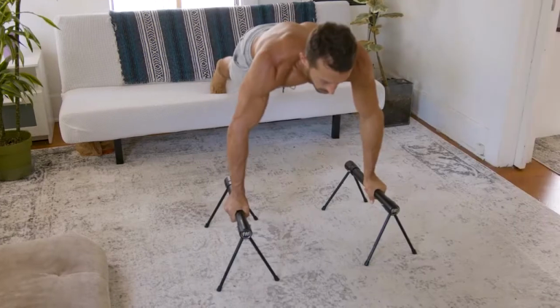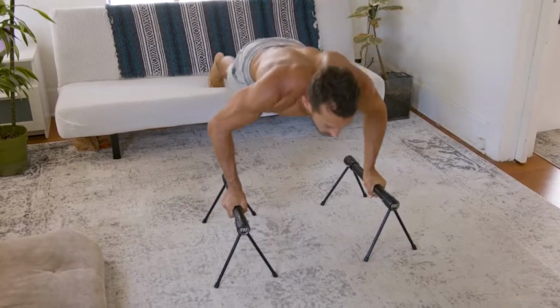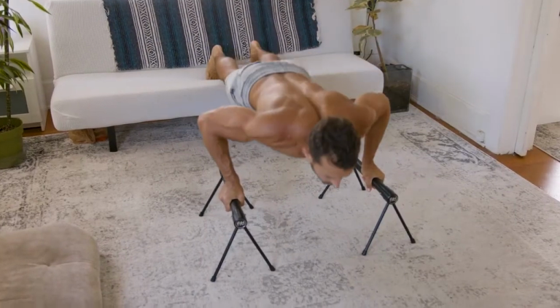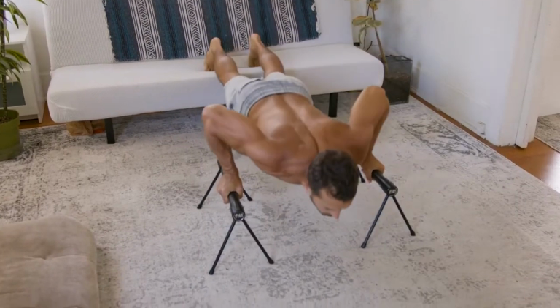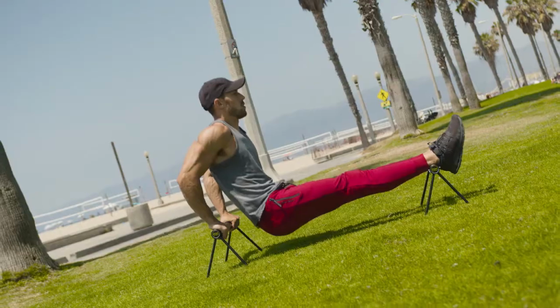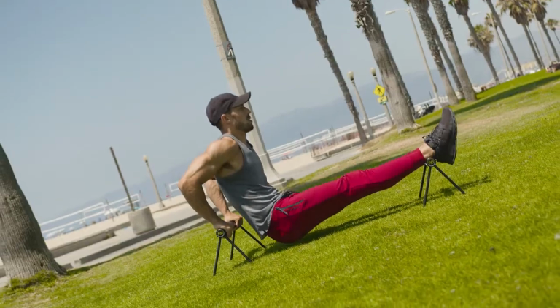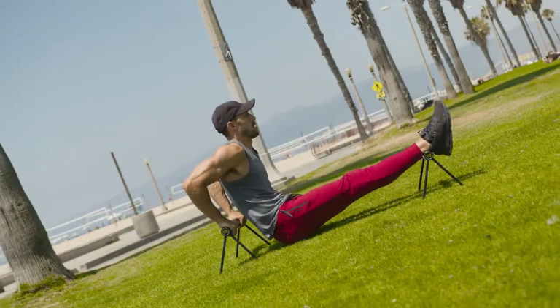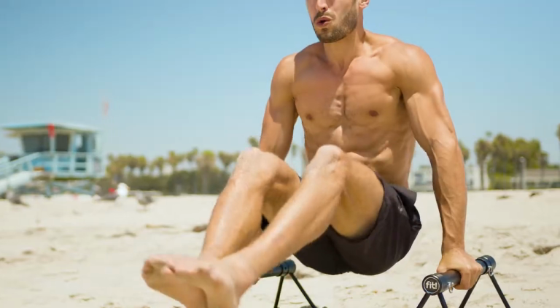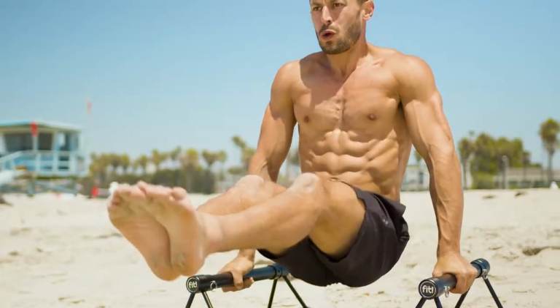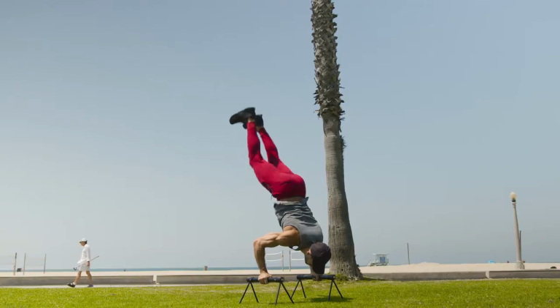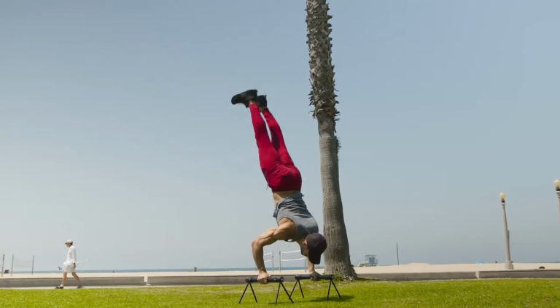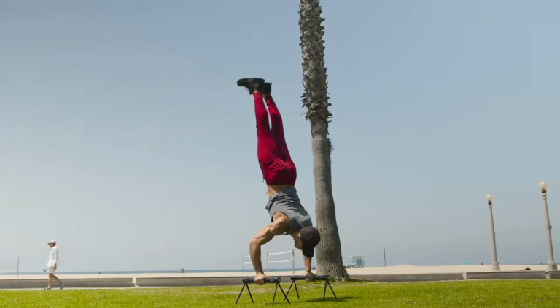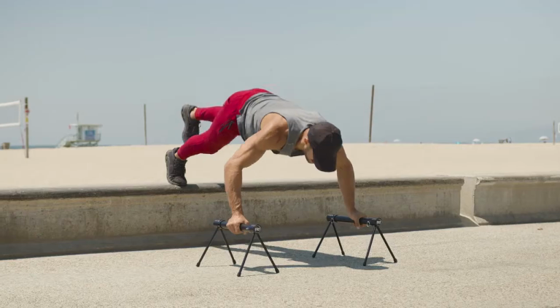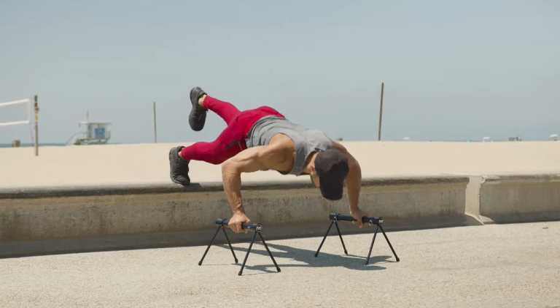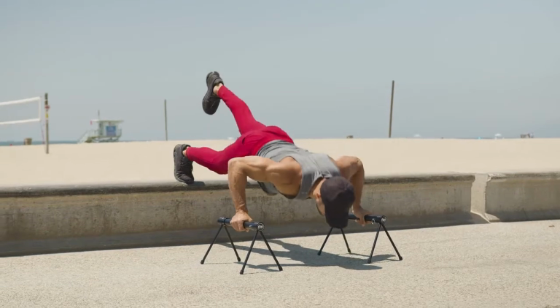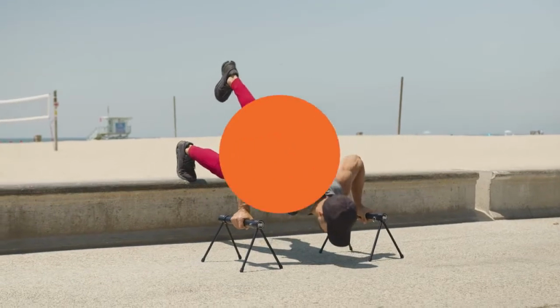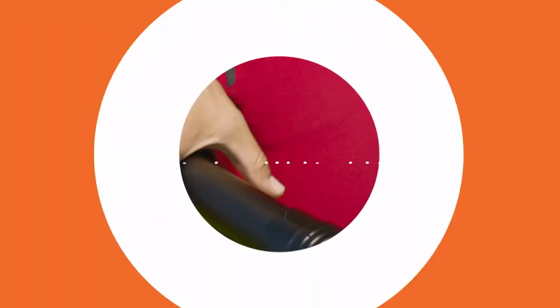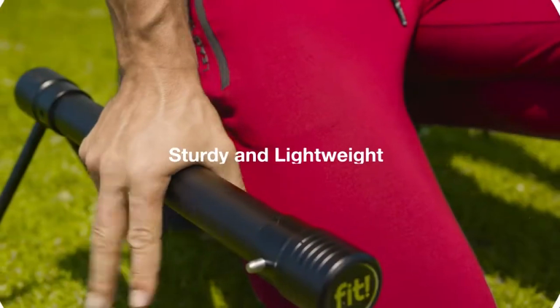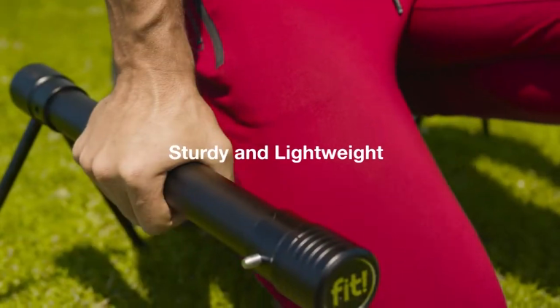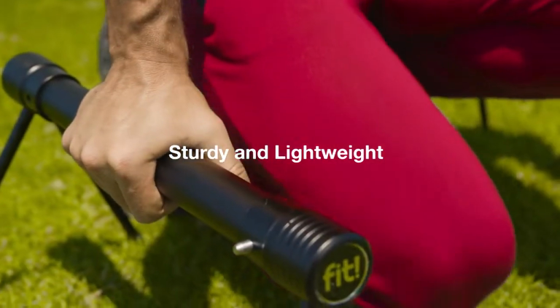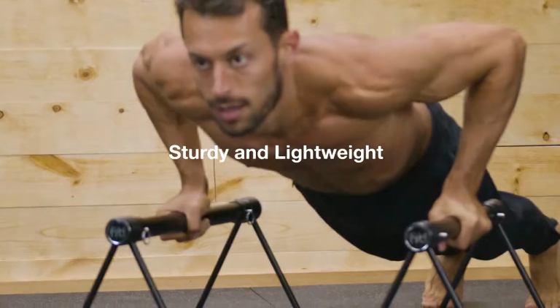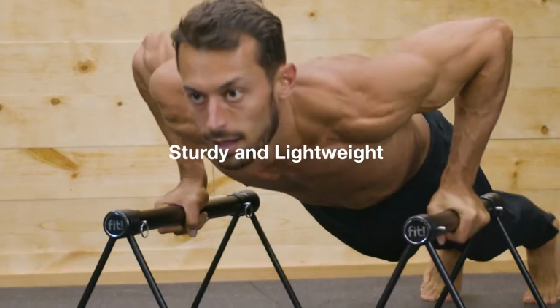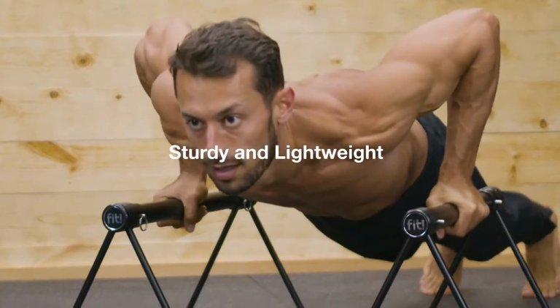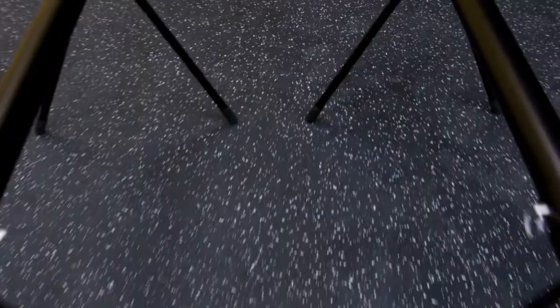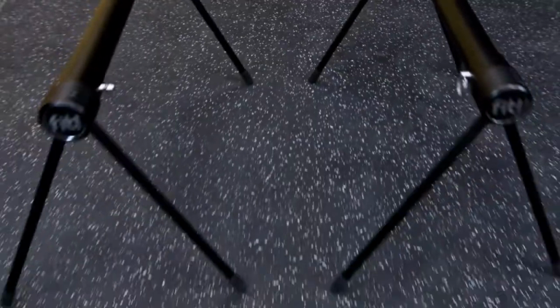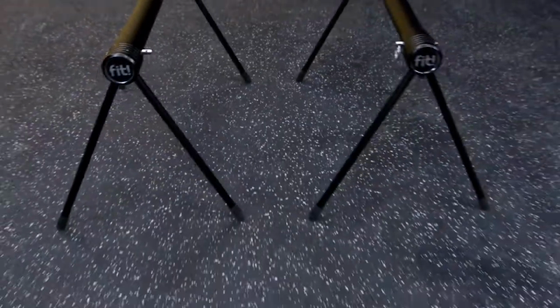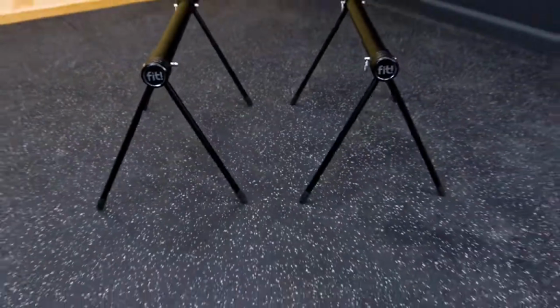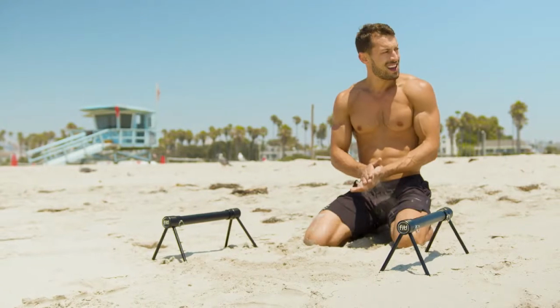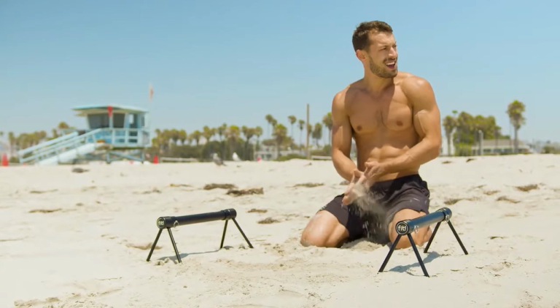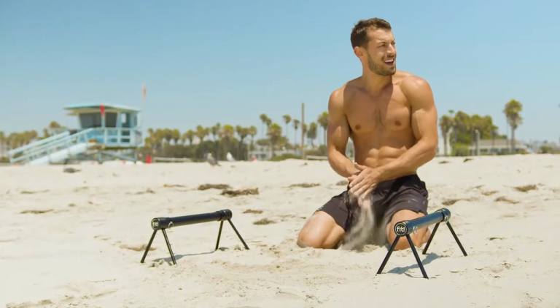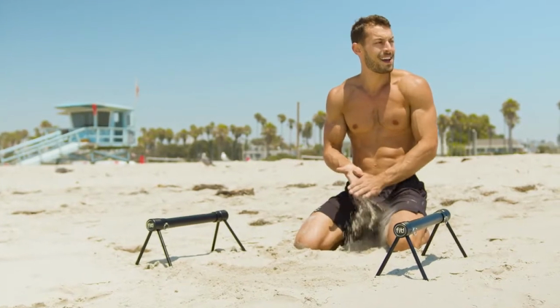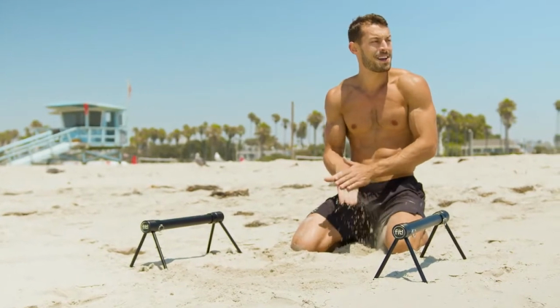Practice push-ups, dips, L-sits, handstands, and other skills. Engineered to be sturdy and lightweight, the Fit P-Bars are a great addition to any body weight or calisthenics training.